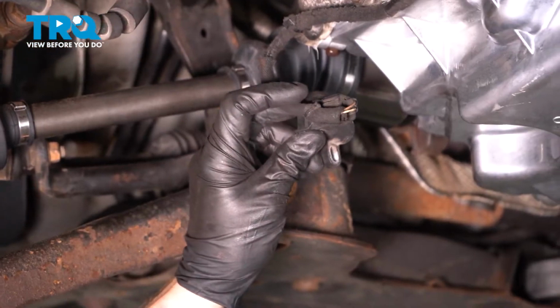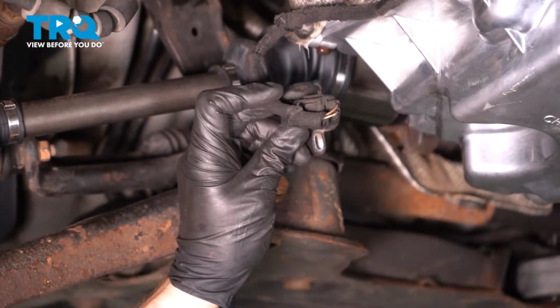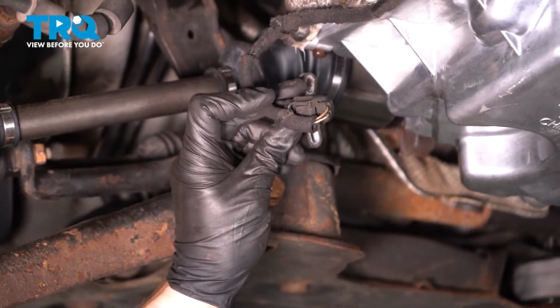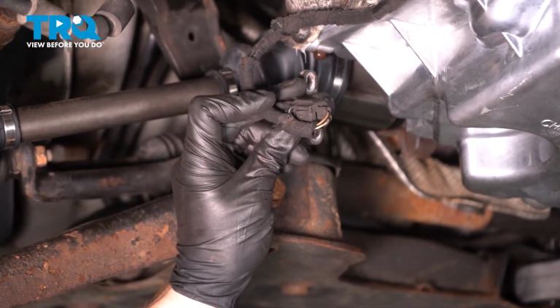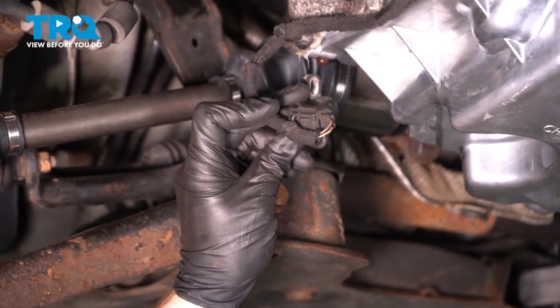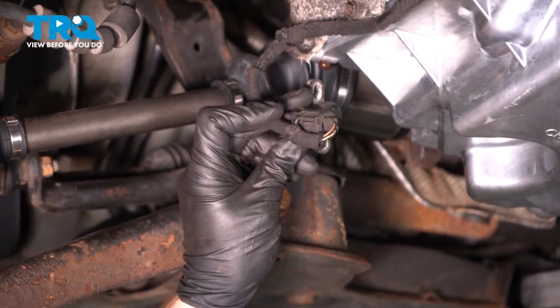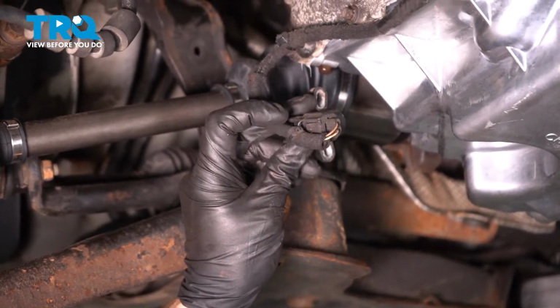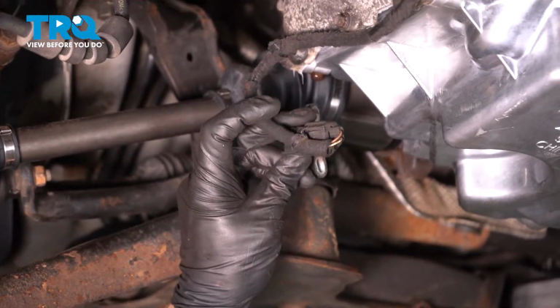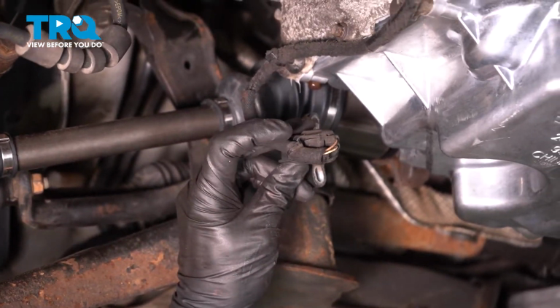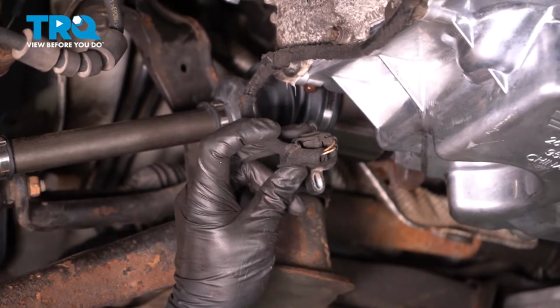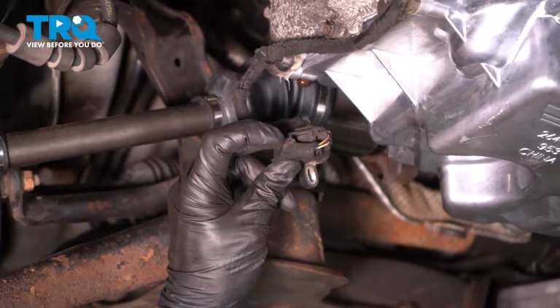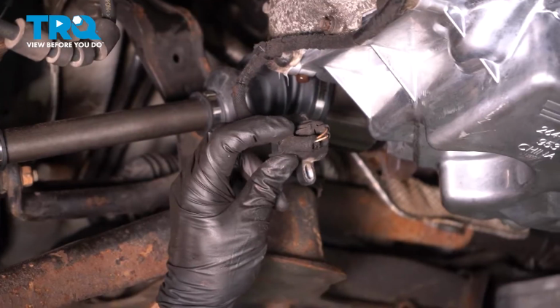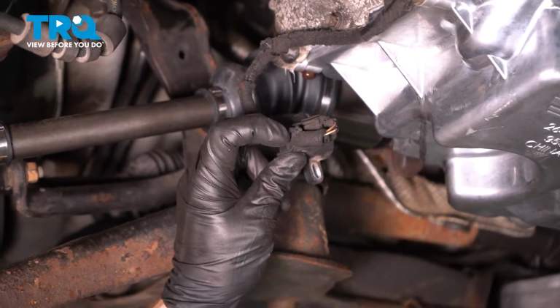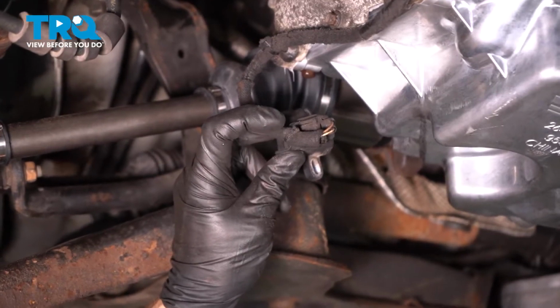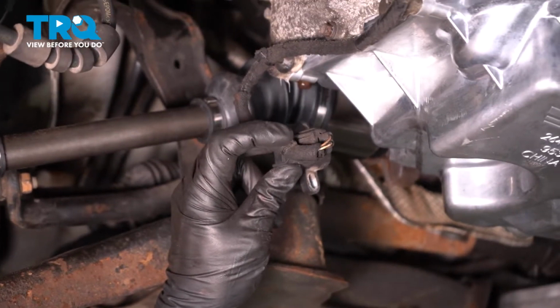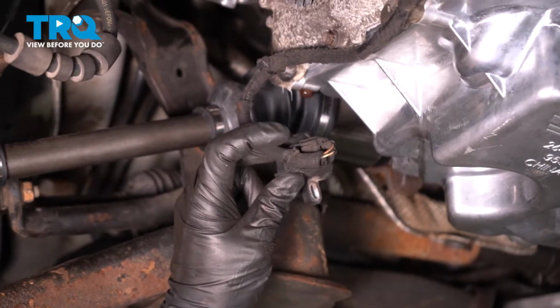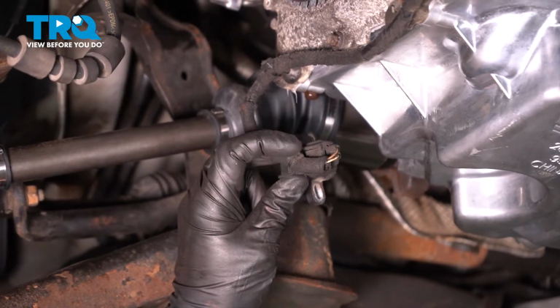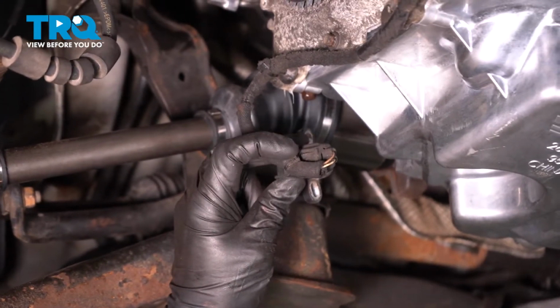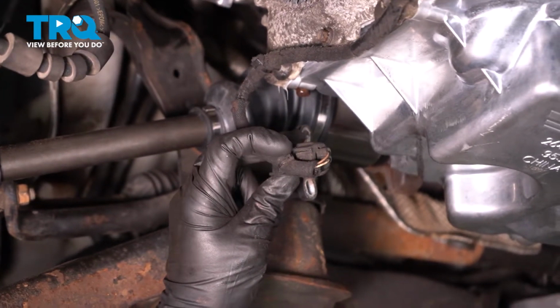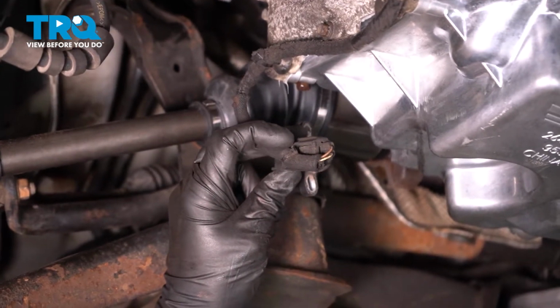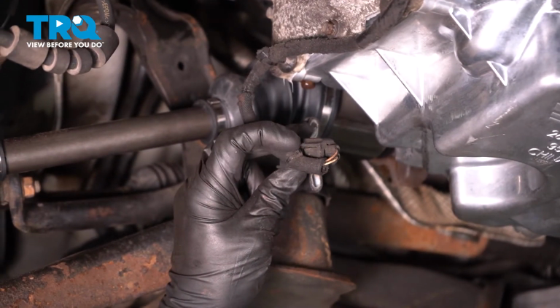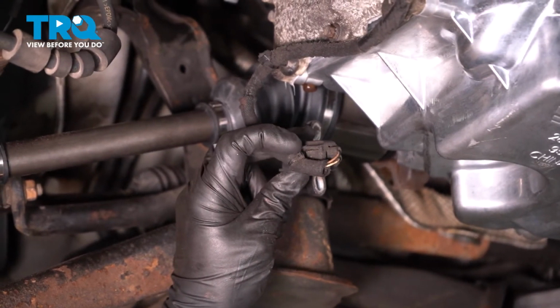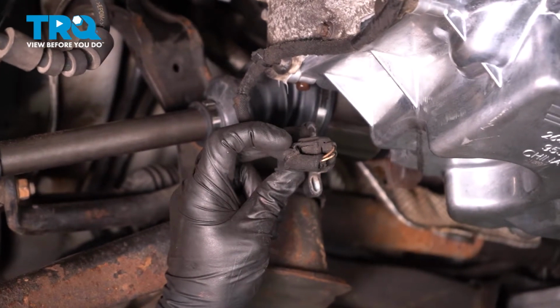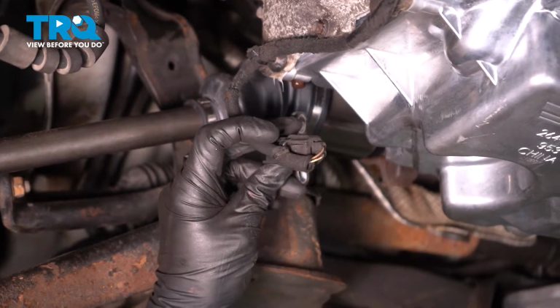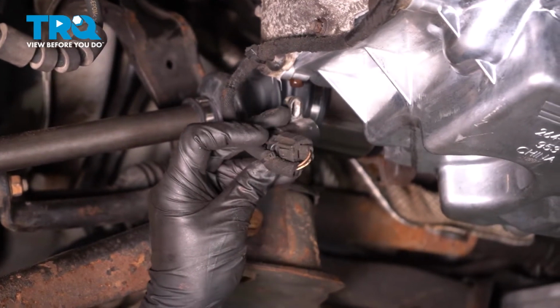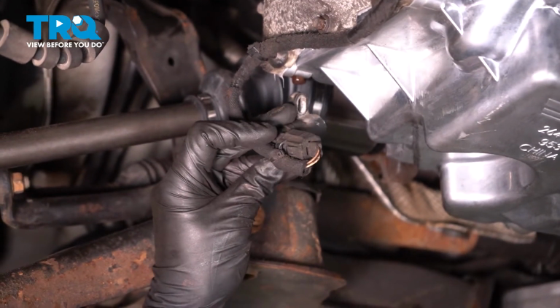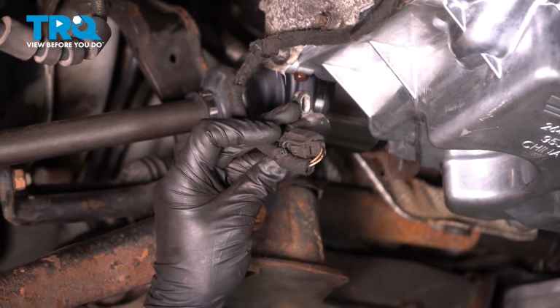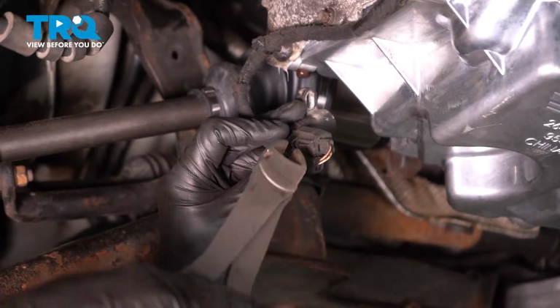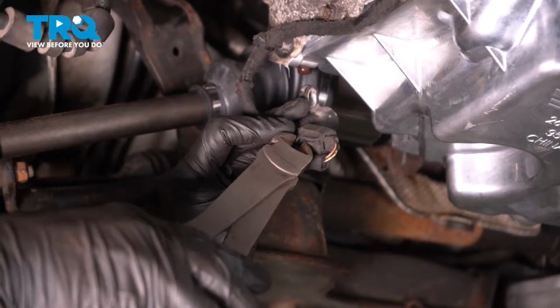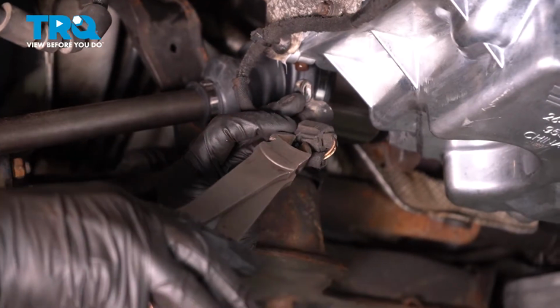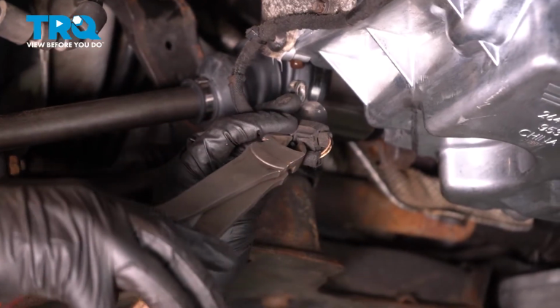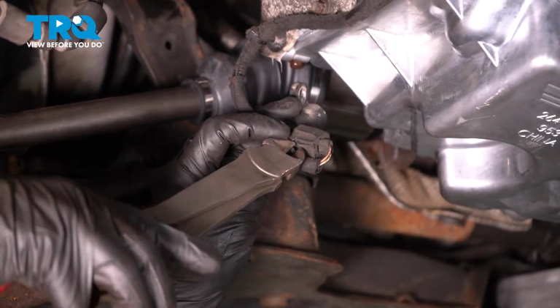We can move along to disconnecting our electrical connector. On ours, we can see that it does have one wire tie holding the wiring in place. I'll trim that wire tie.